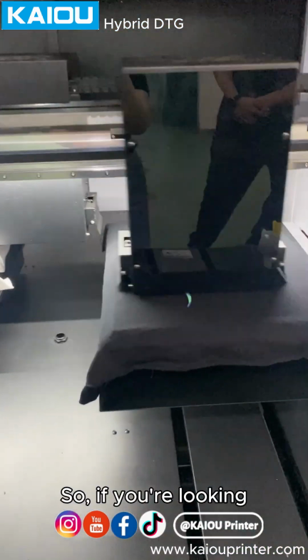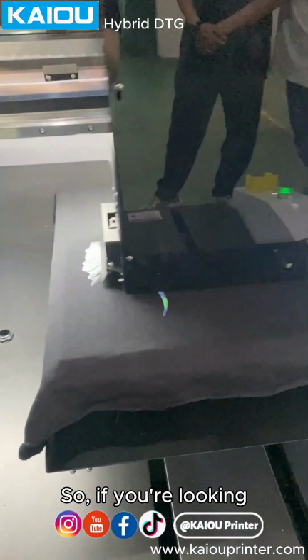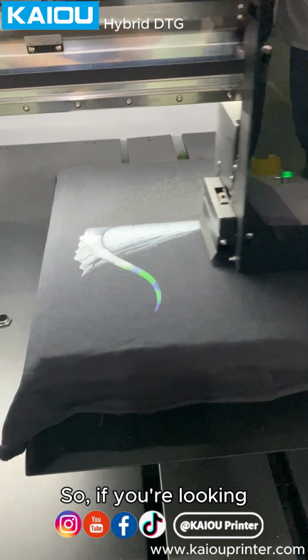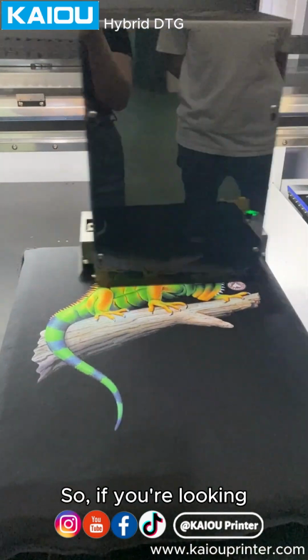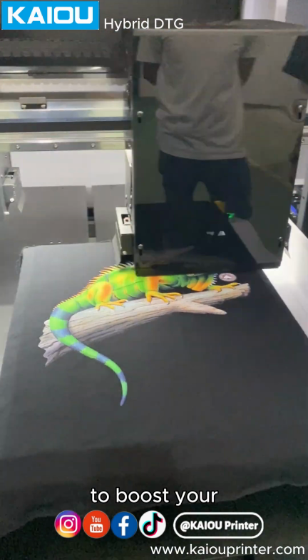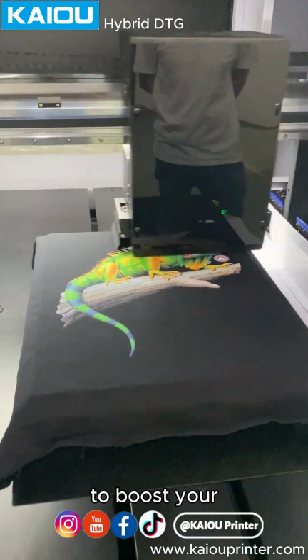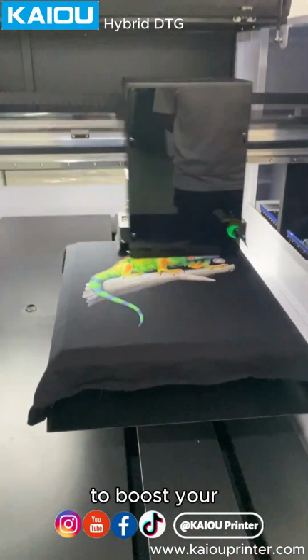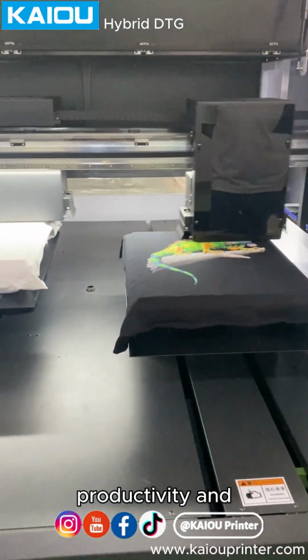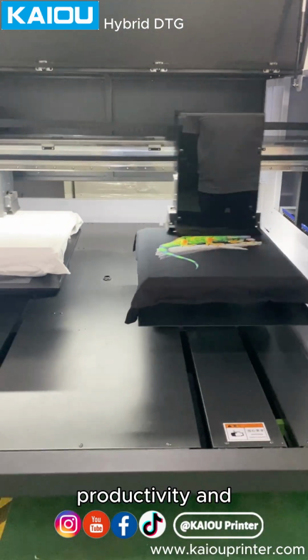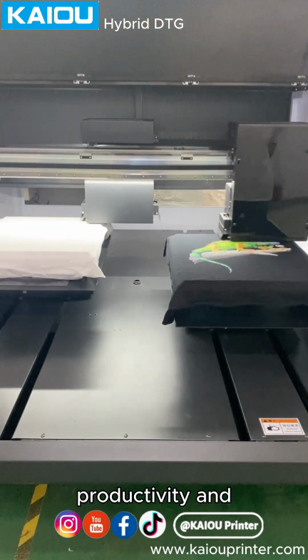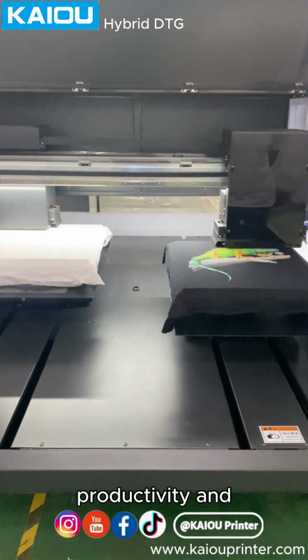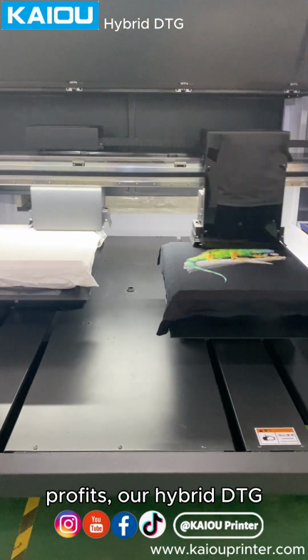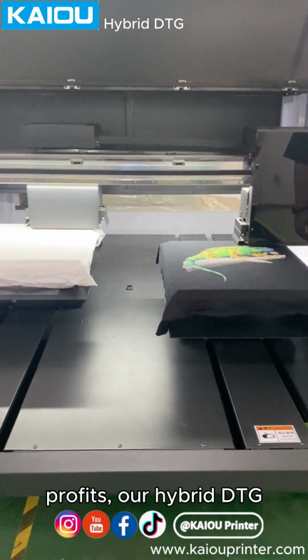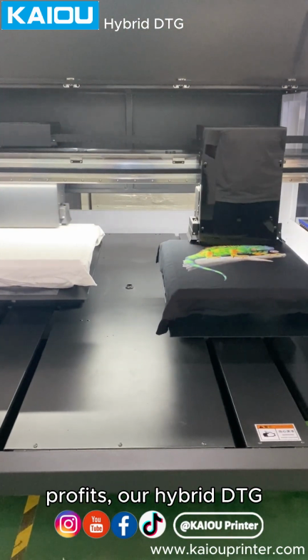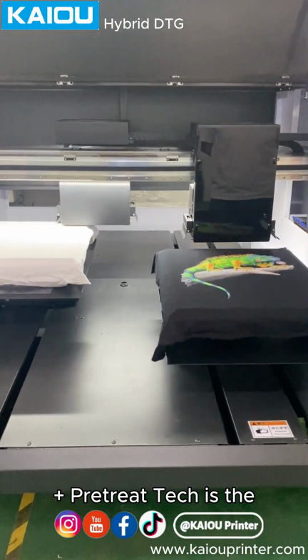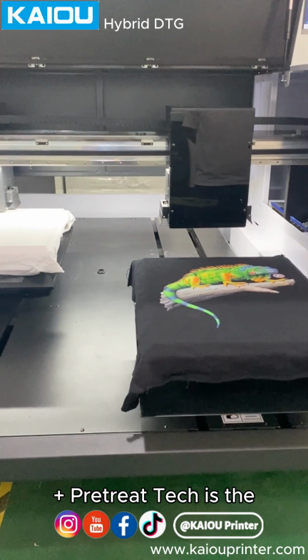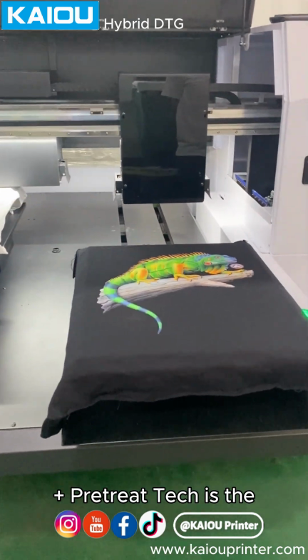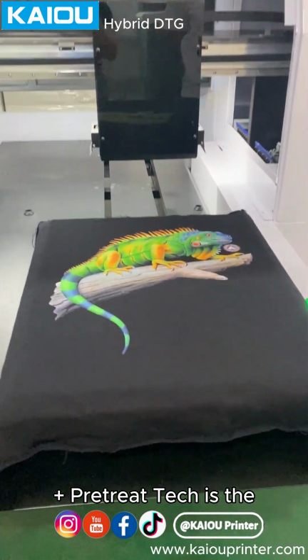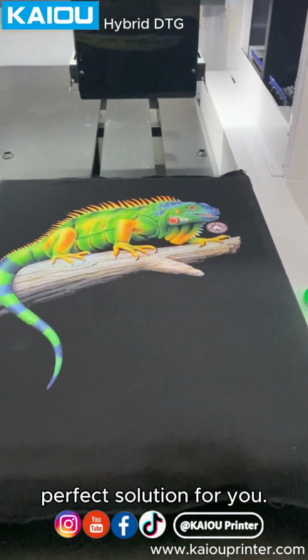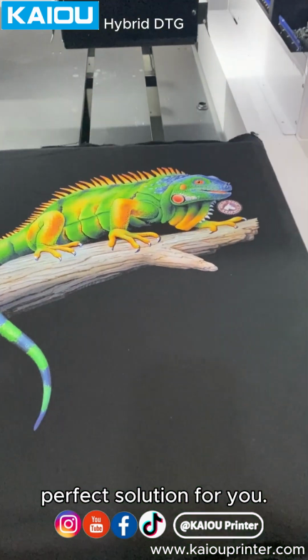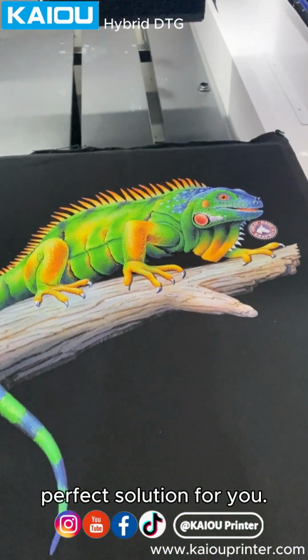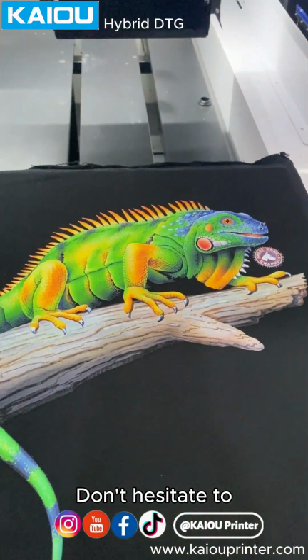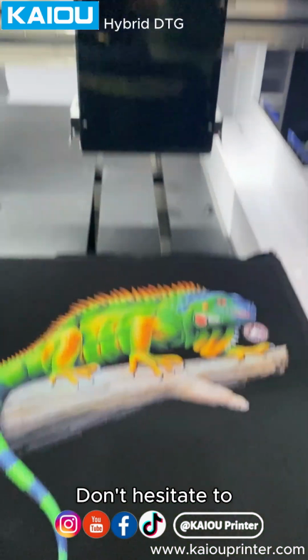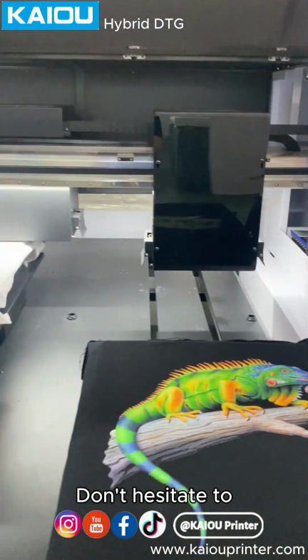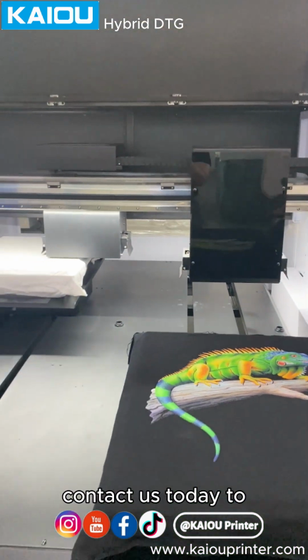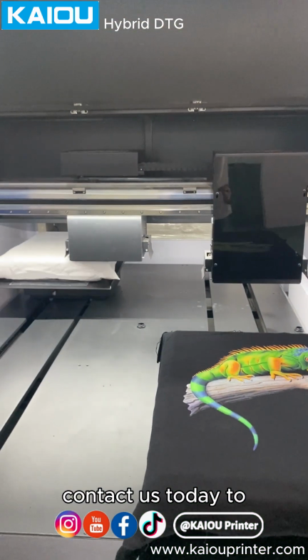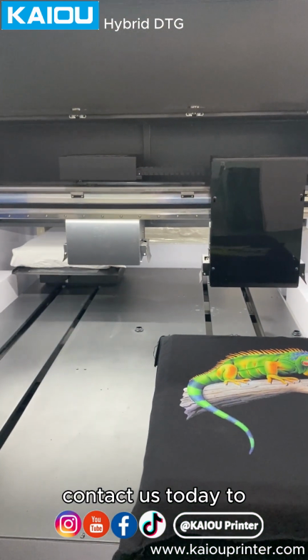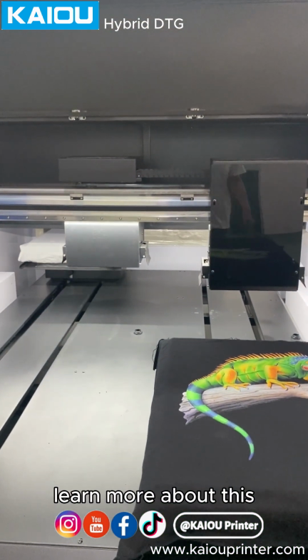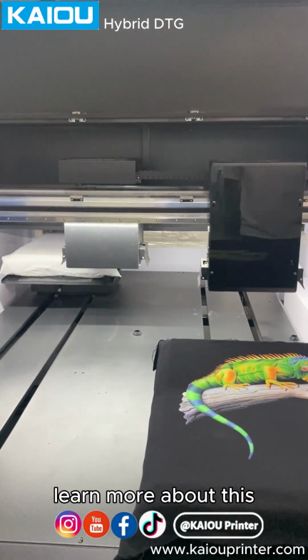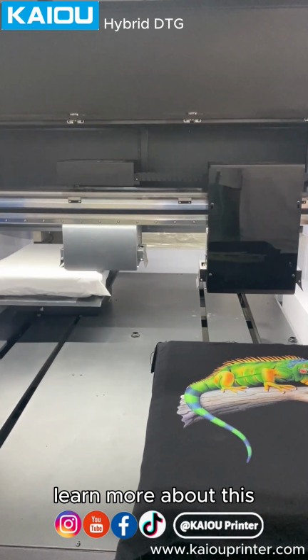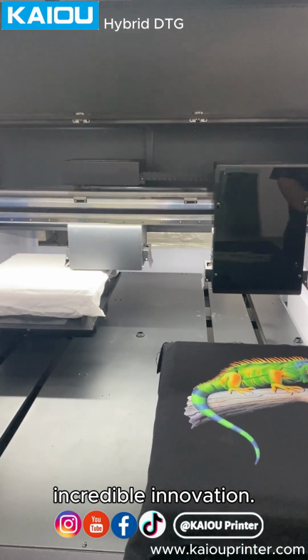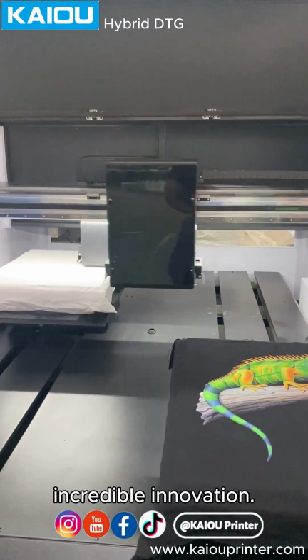So, if you're looking to boost your productivity and profits, our hybrid DTG Plus Pretreat tech is the perfect solution for you. Don't hesitate to contact us today to learn more about this incredible innovation.